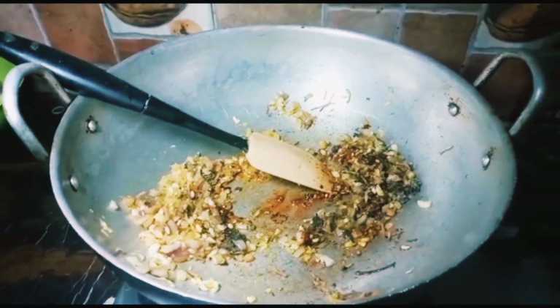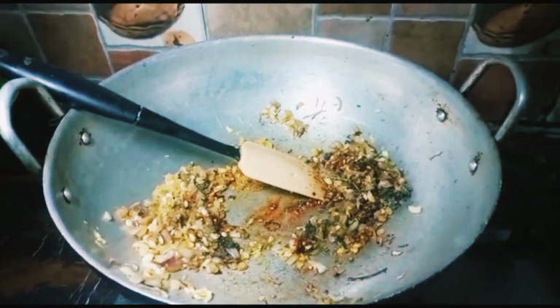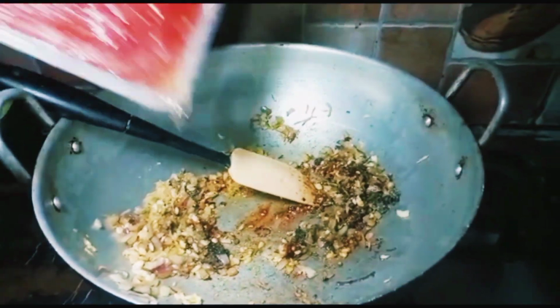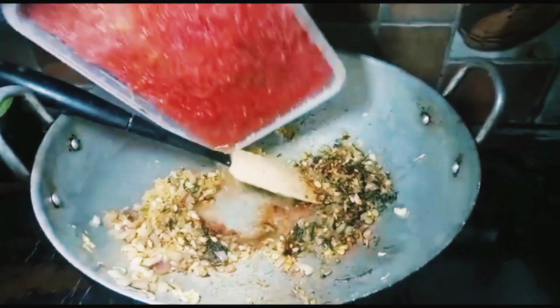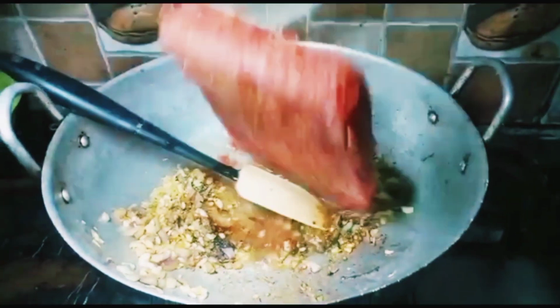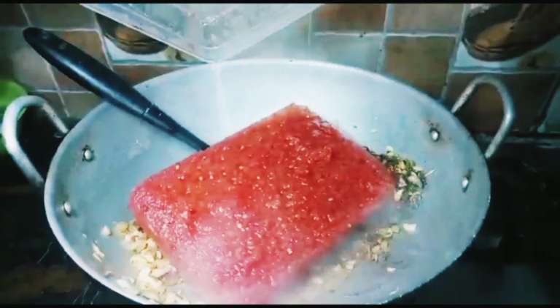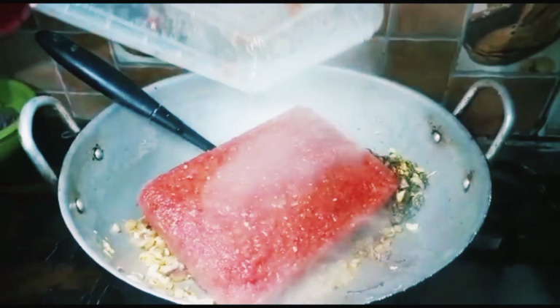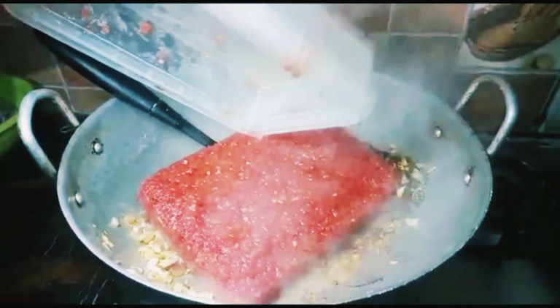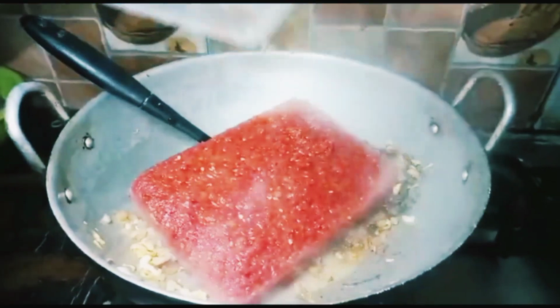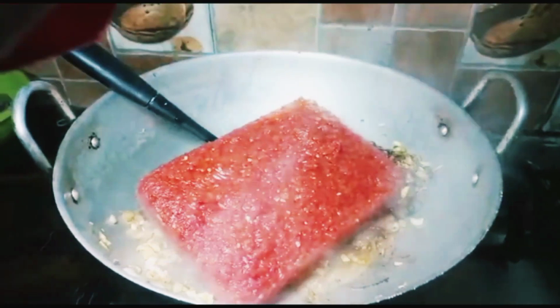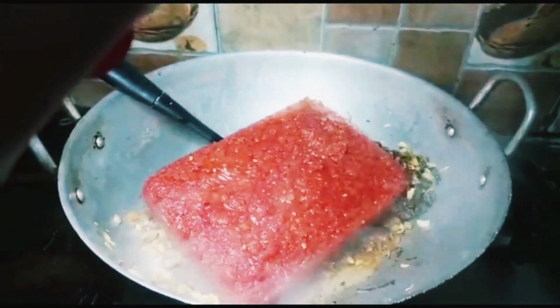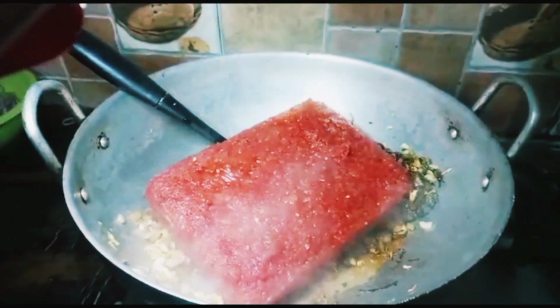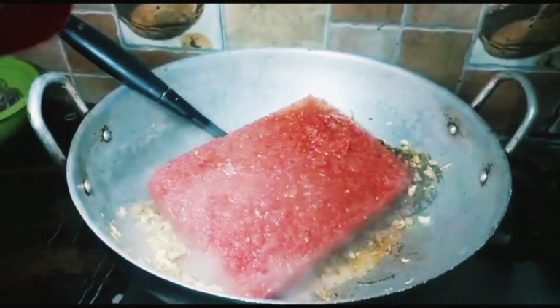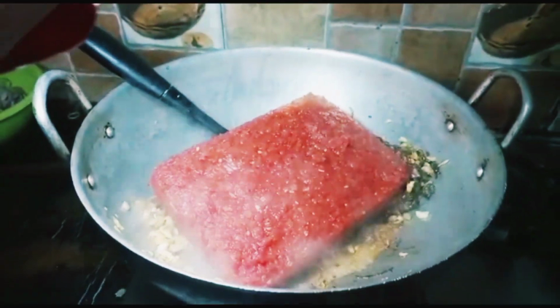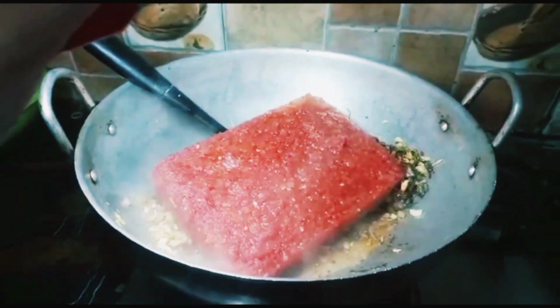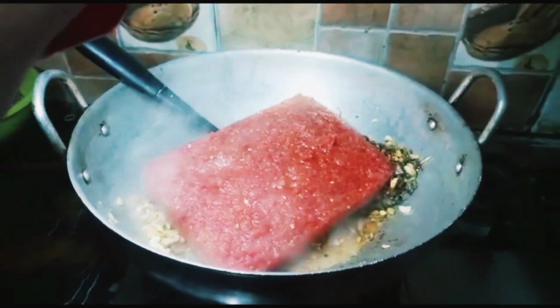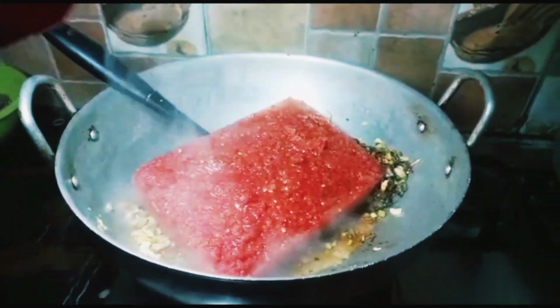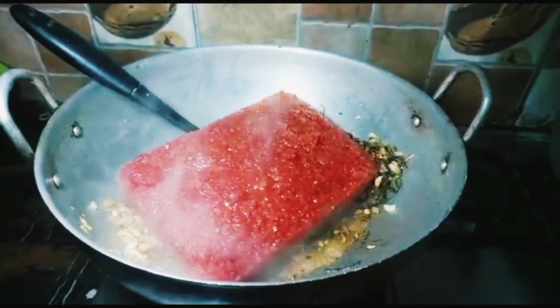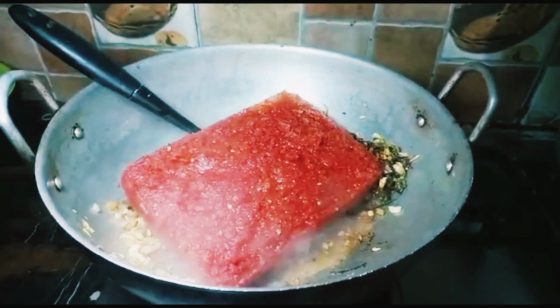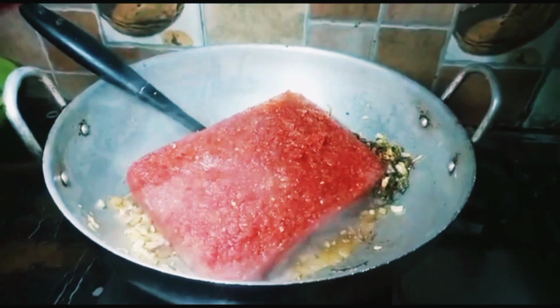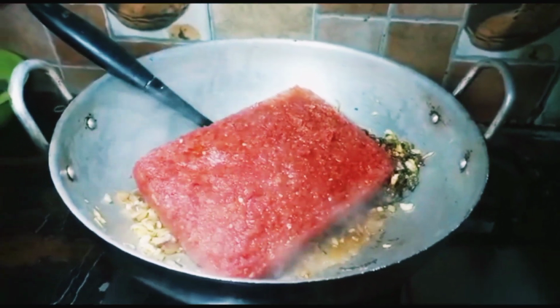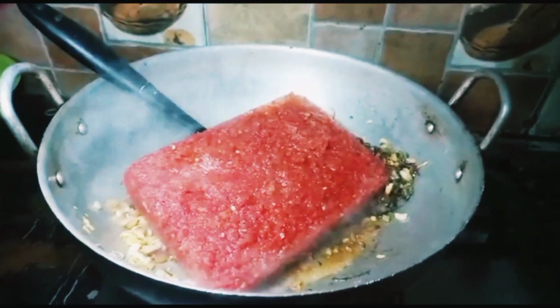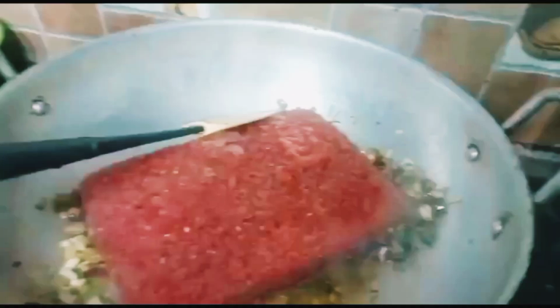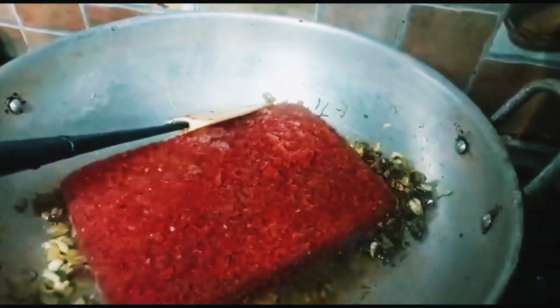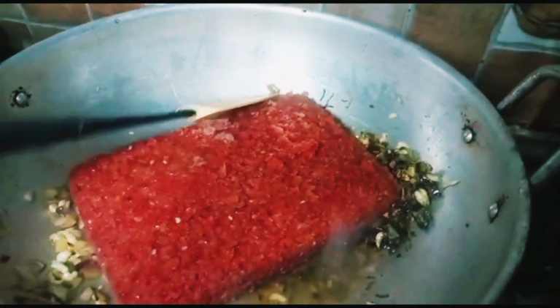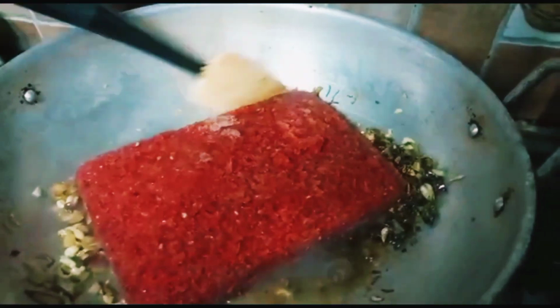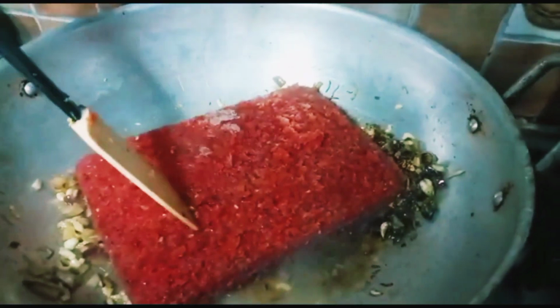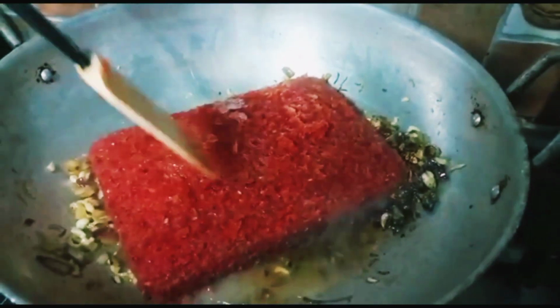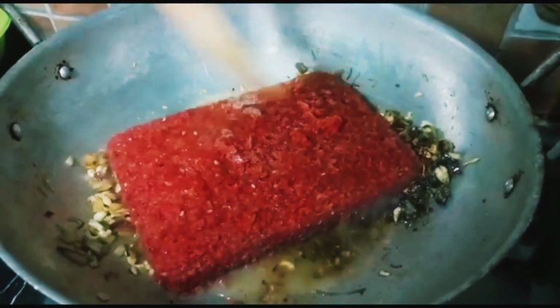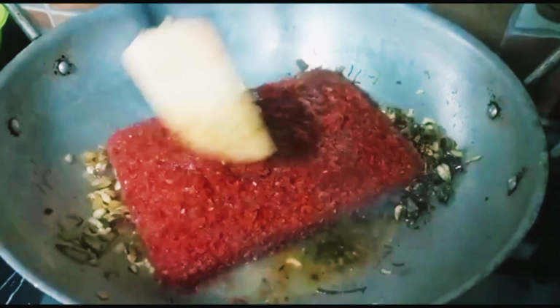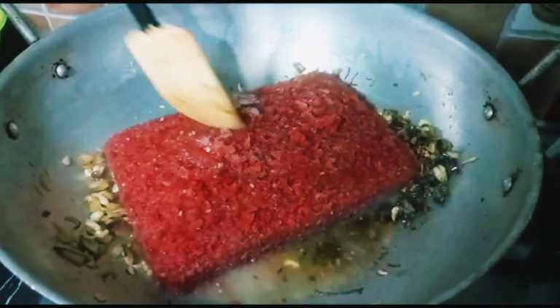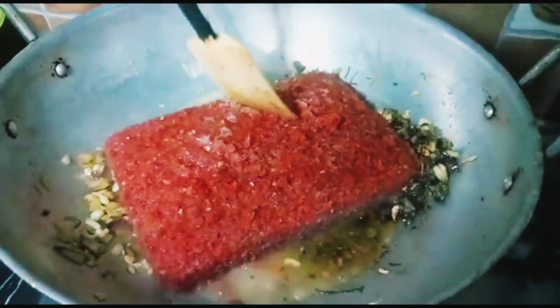You can double the quantity of this recipe. We will grind it with 1 kg. We will add soy sauce, chili sauce, and a little more.